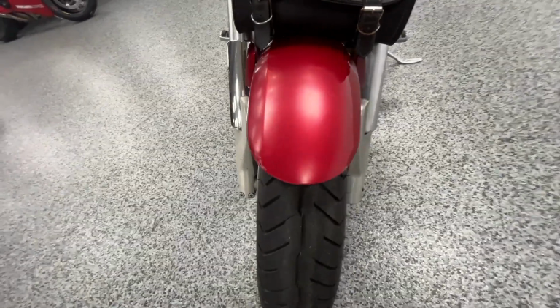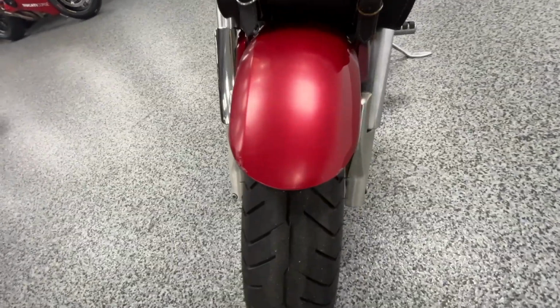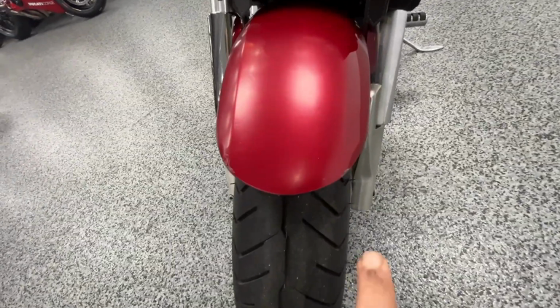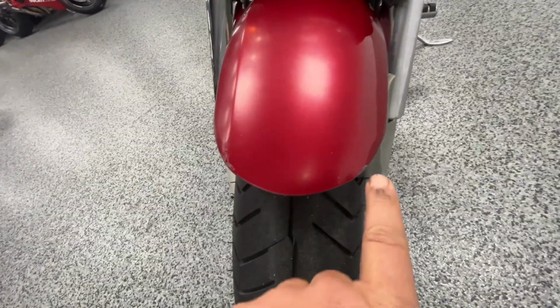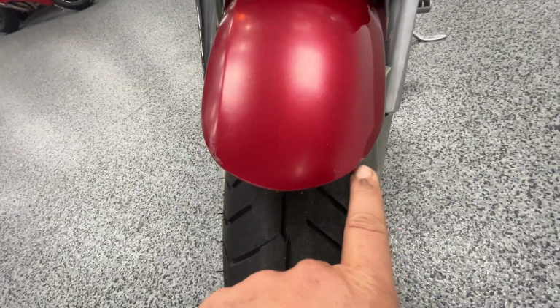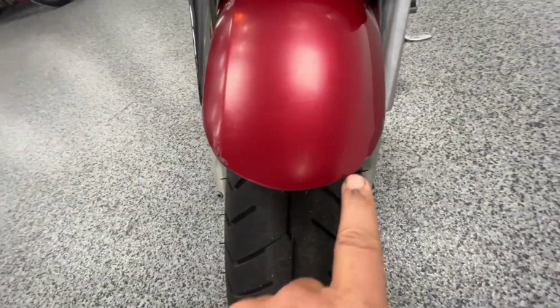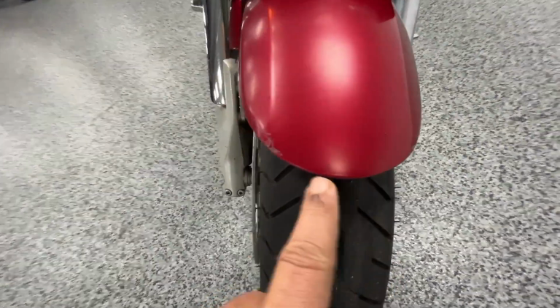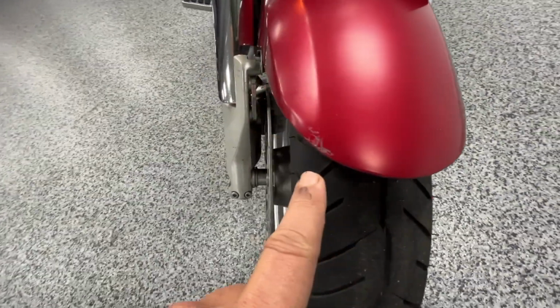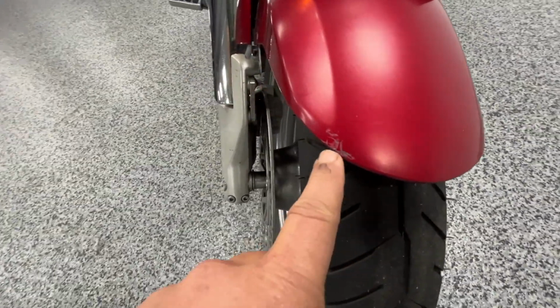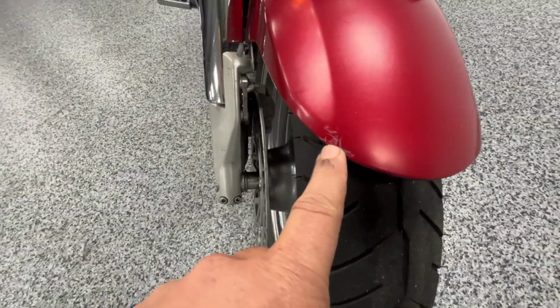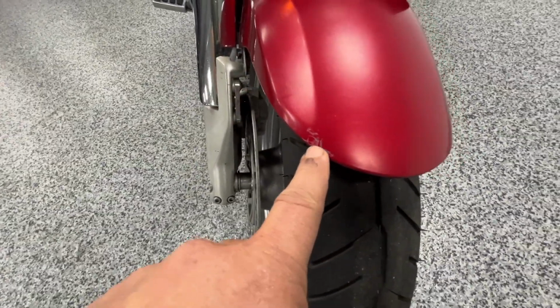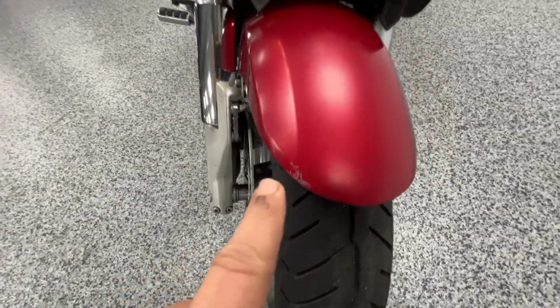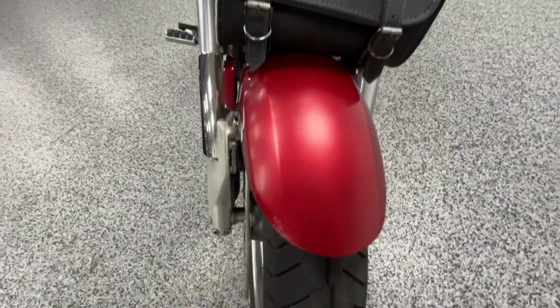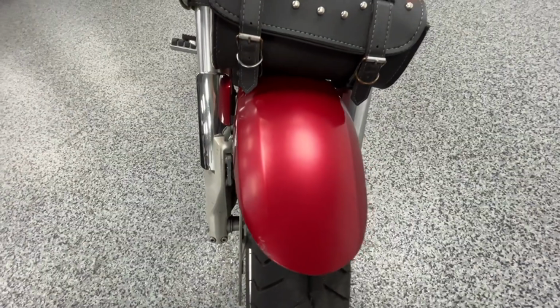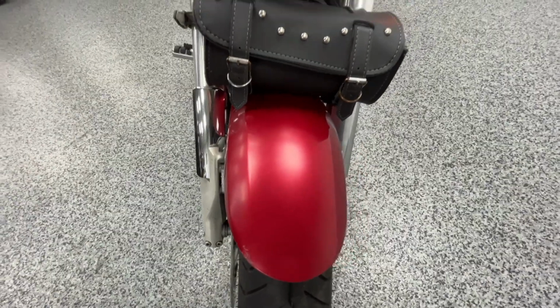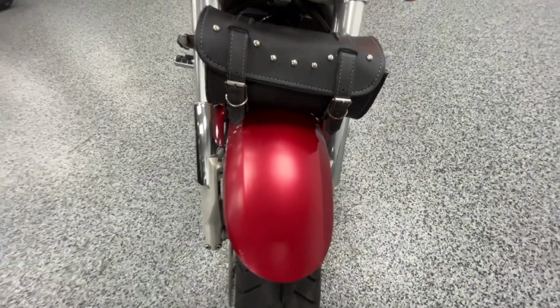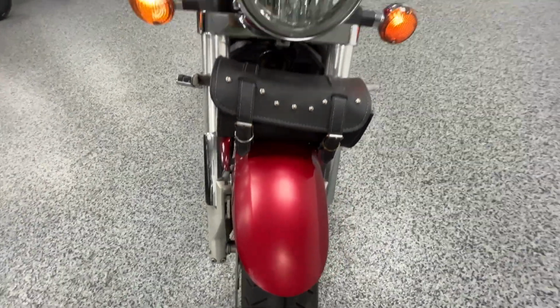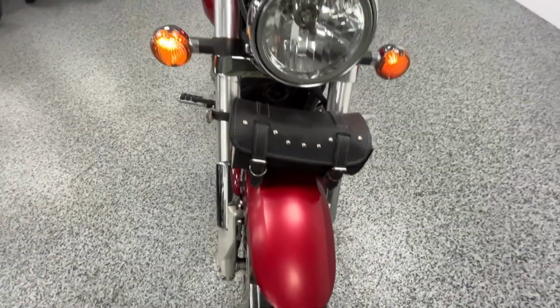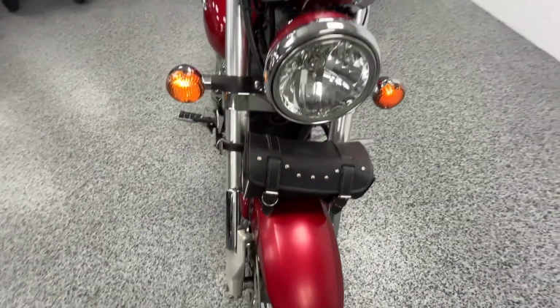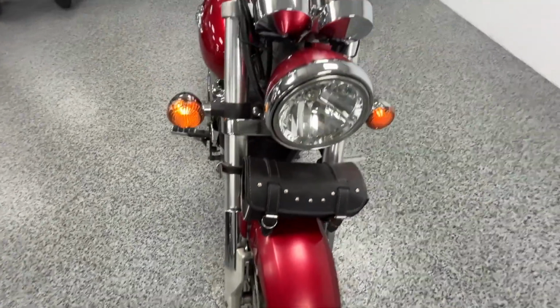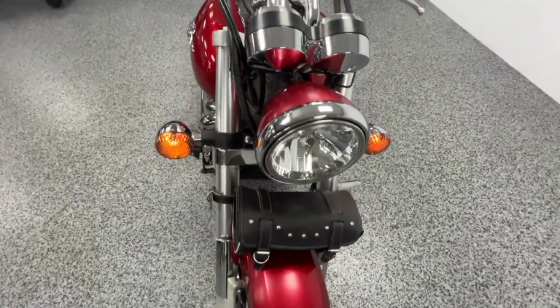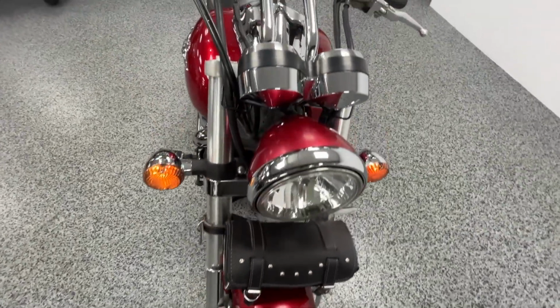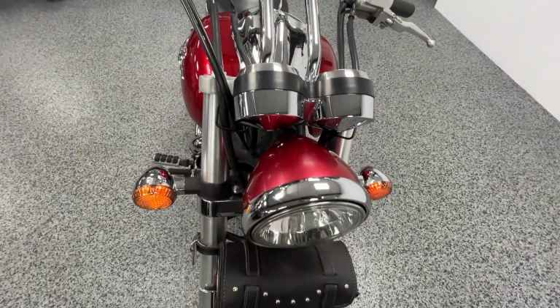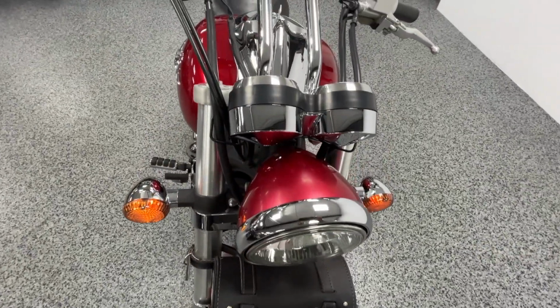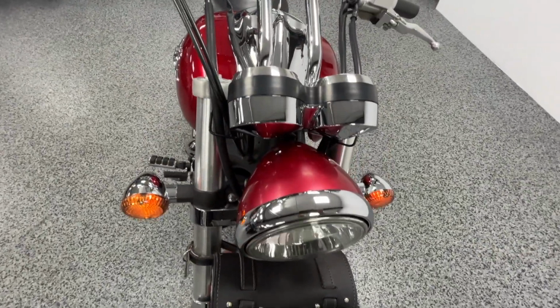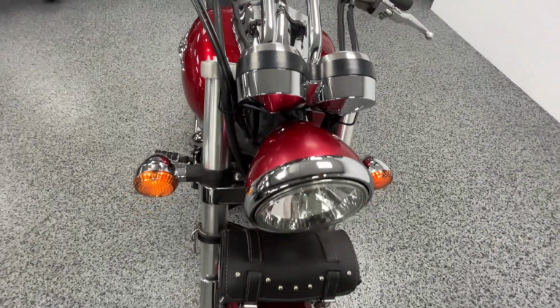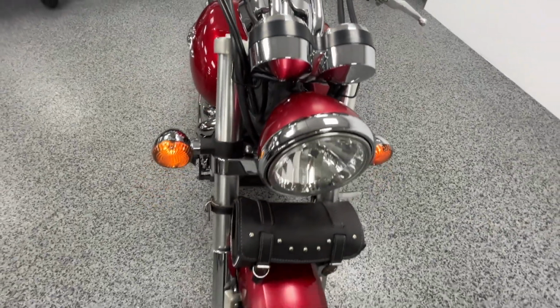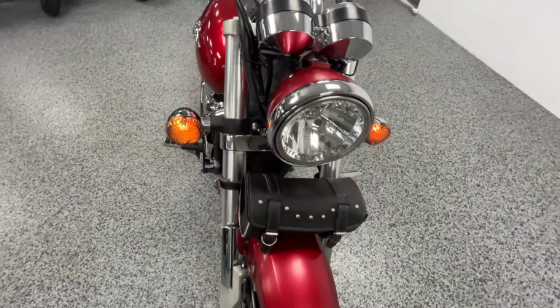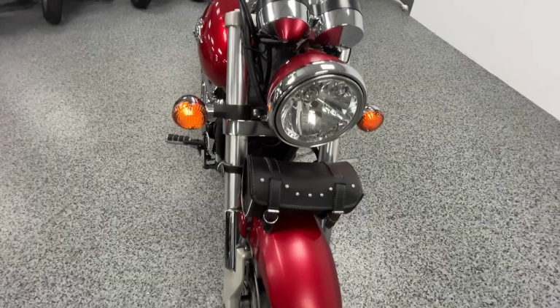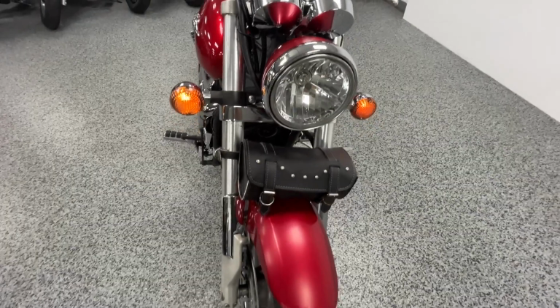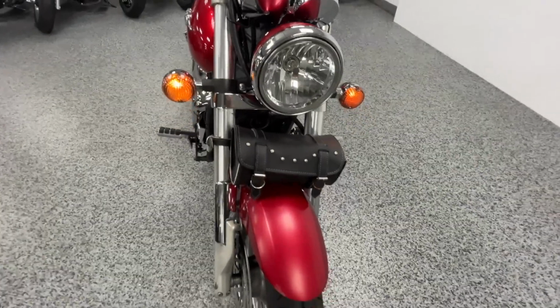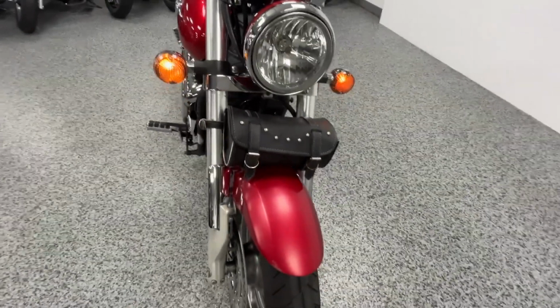I'm going to point out a few flaws on it. It's got a couple of nicks on the front fender here, and the front fender and the headlight have some sun fading to them. Not too bad, but it is there.